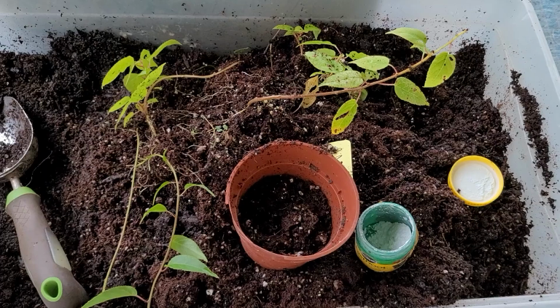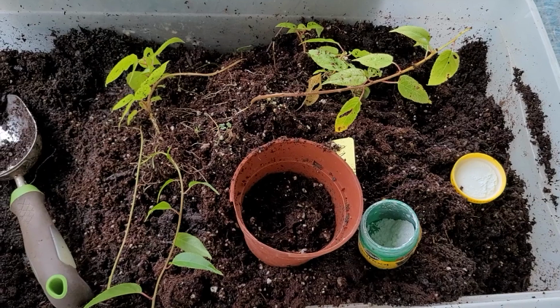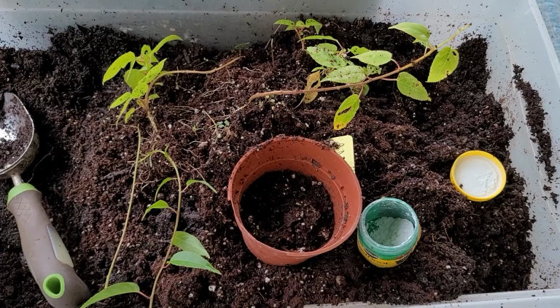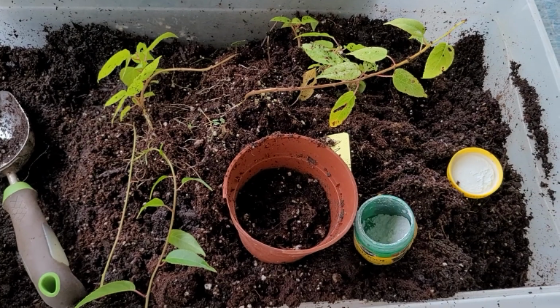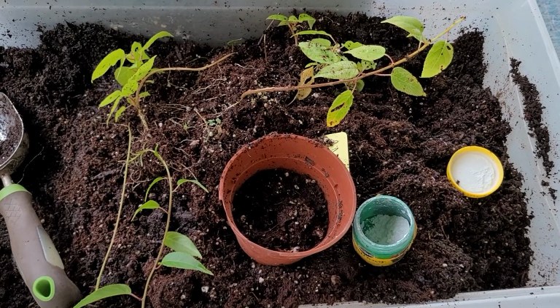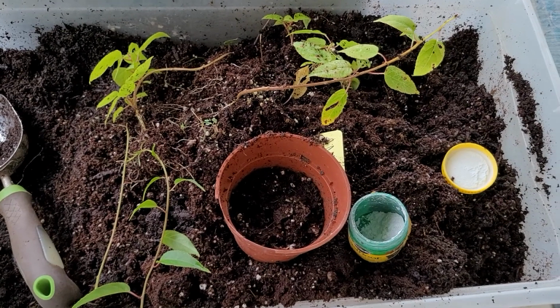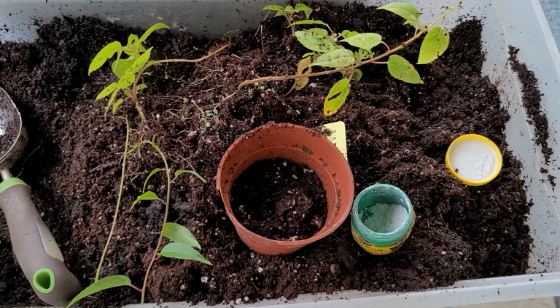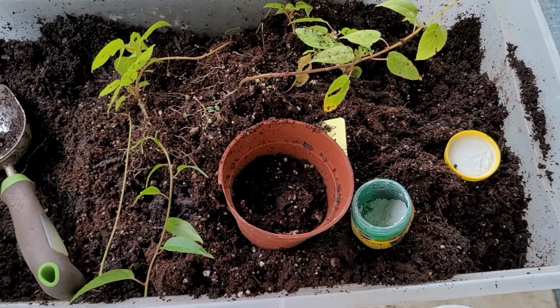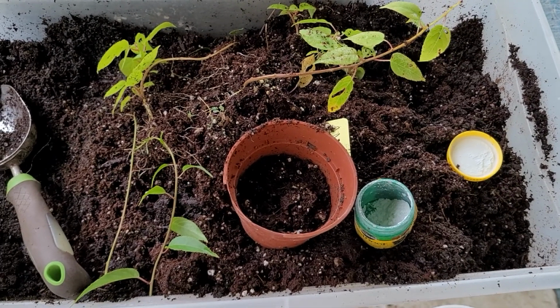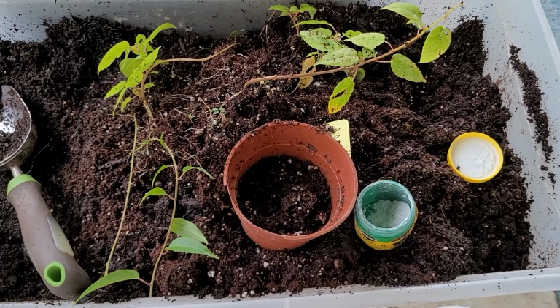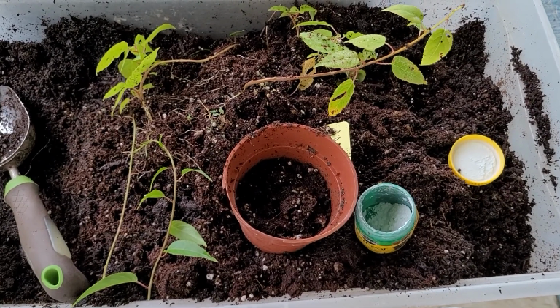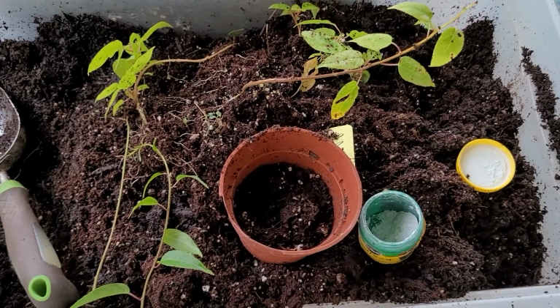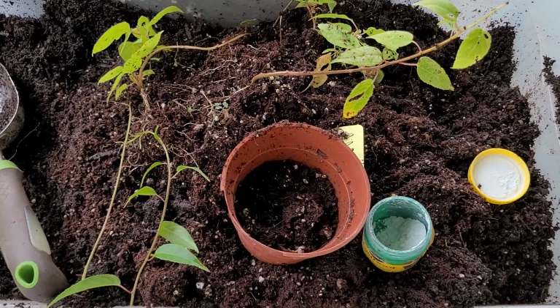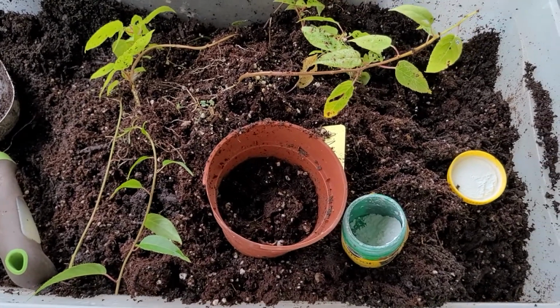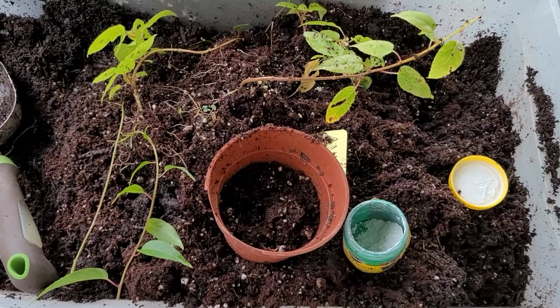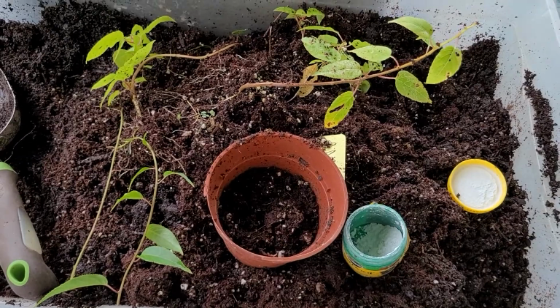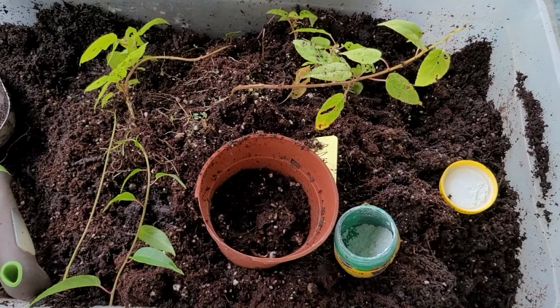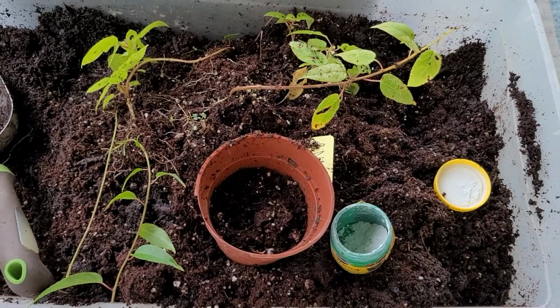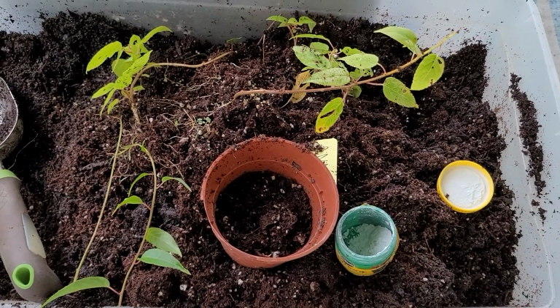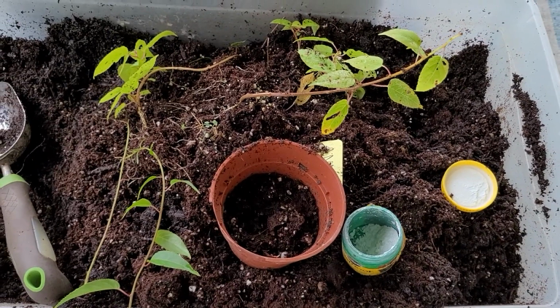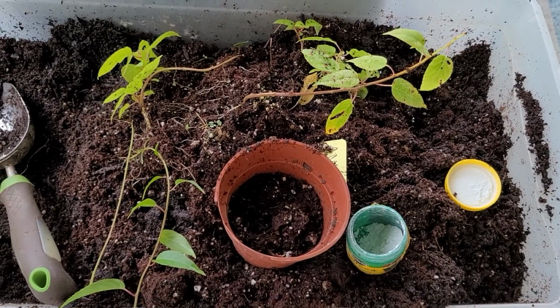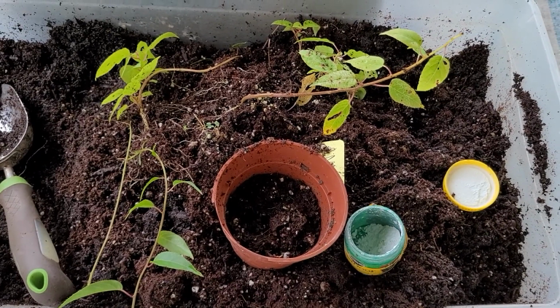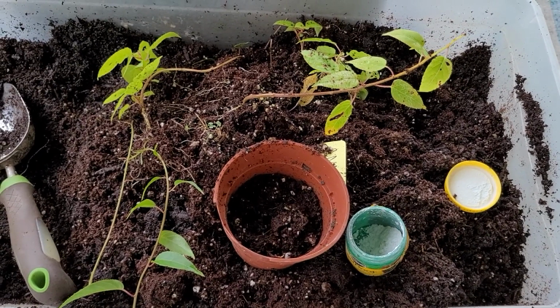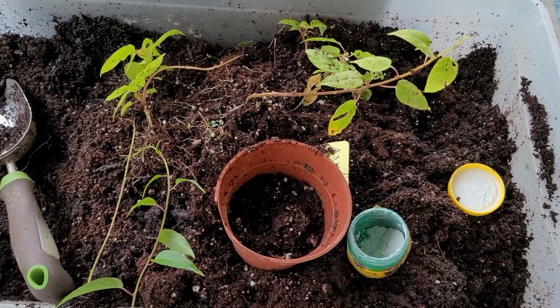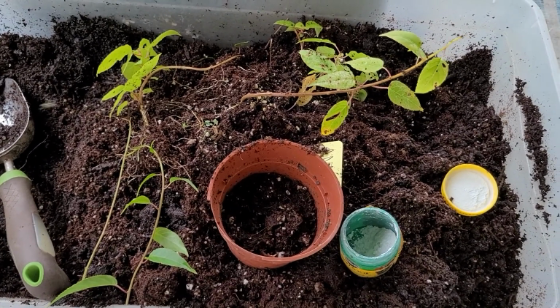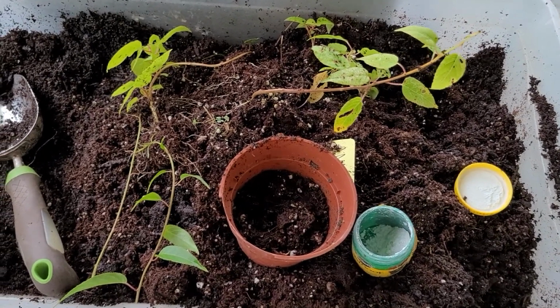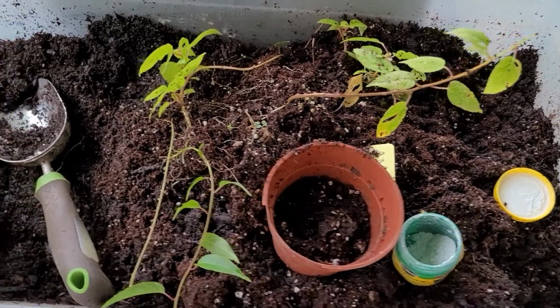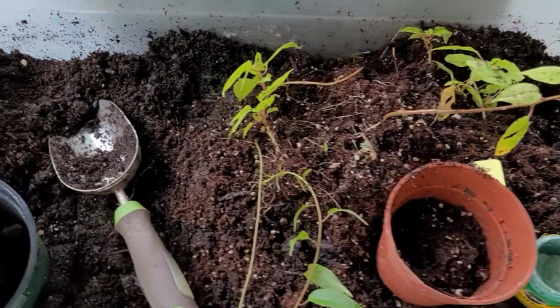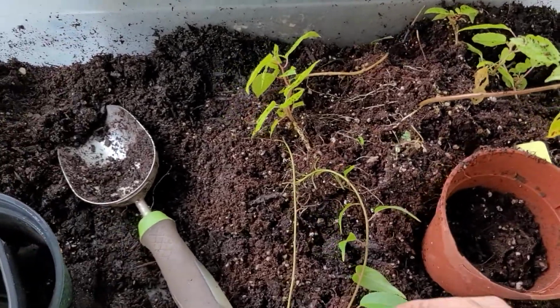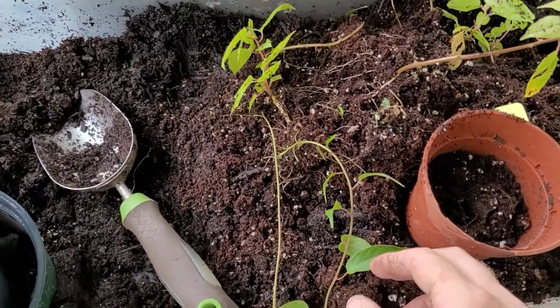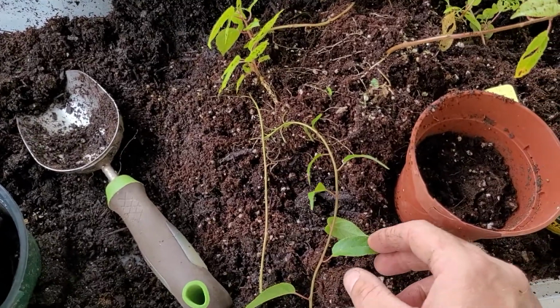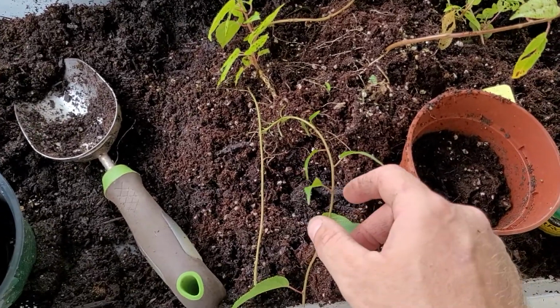Today I'm going to show you all how to root softwood kiwi cuttings. Here we've got an ana kiwi, which is a very cold-hardy kiwi — down to negative 20 or so.